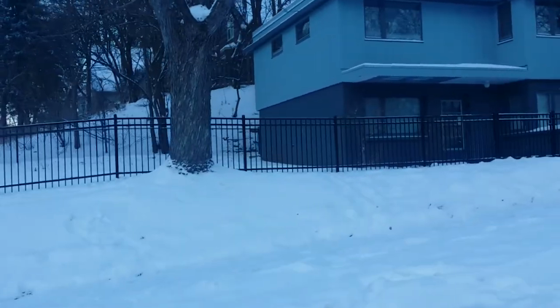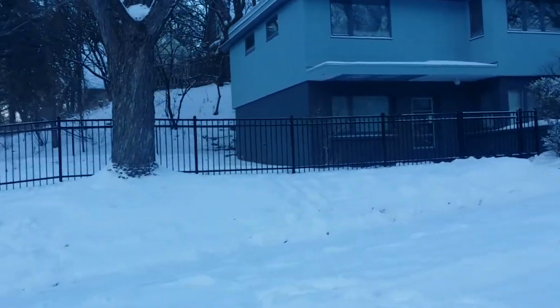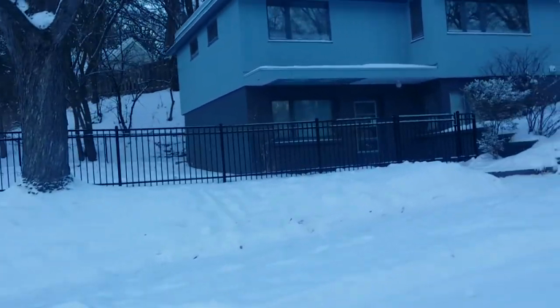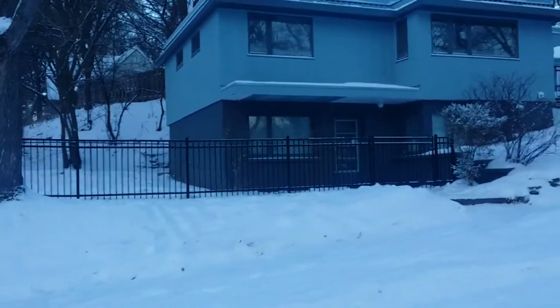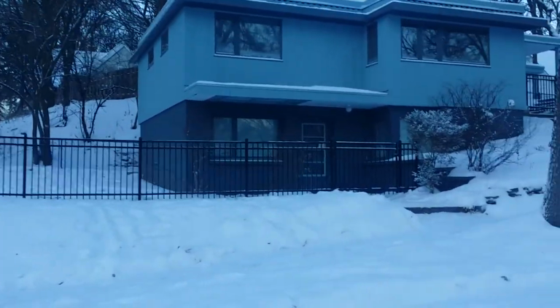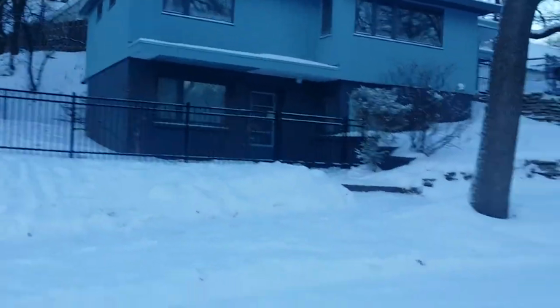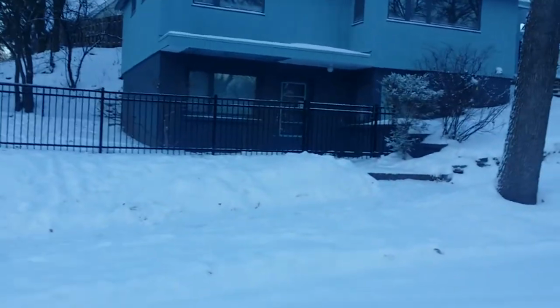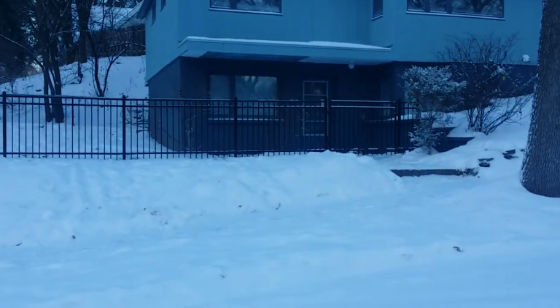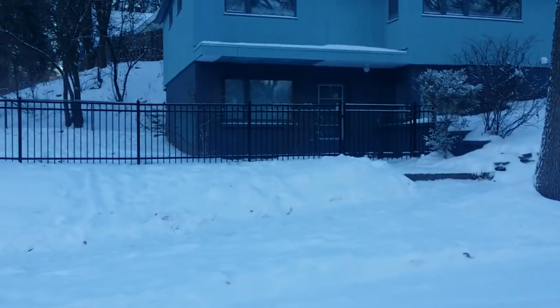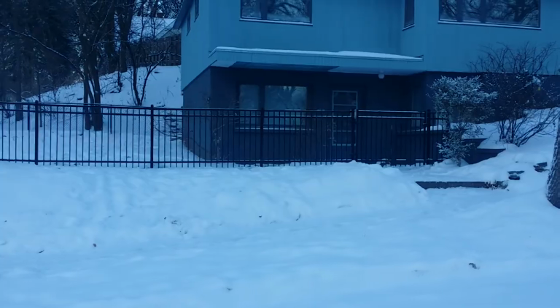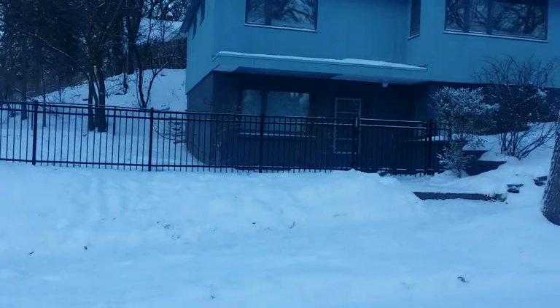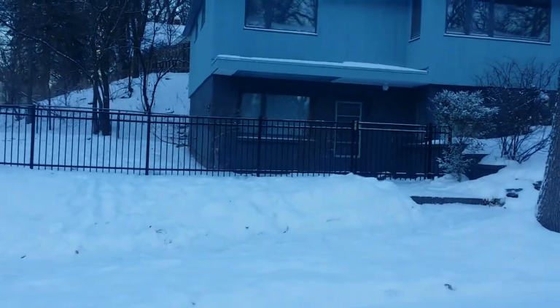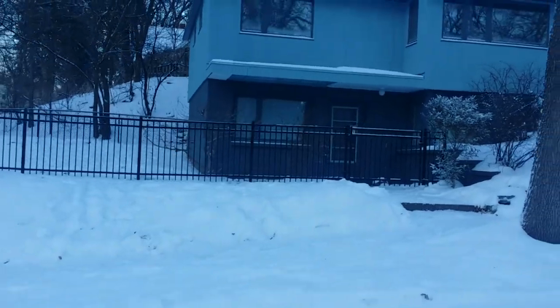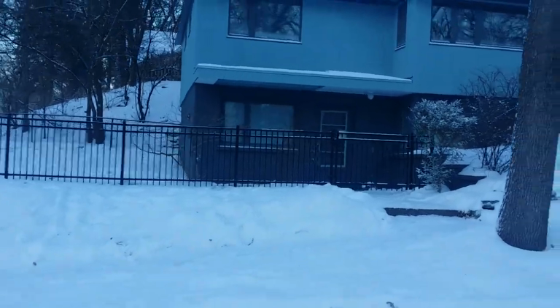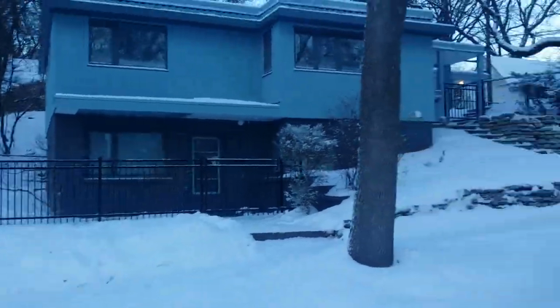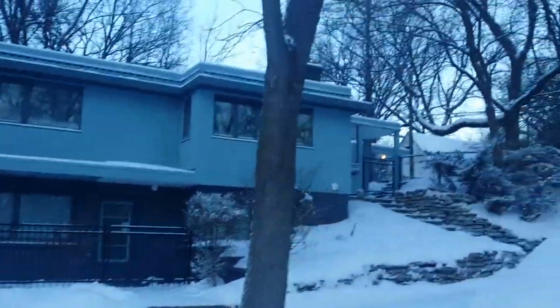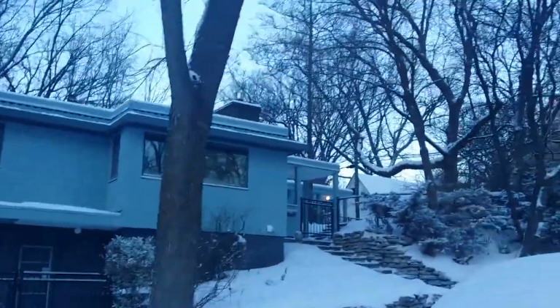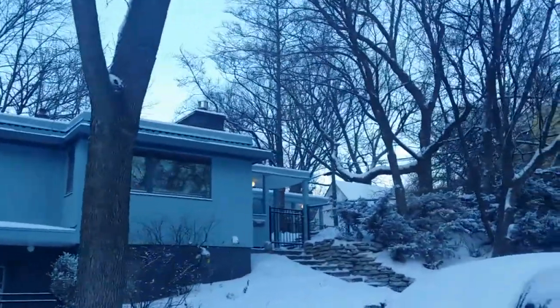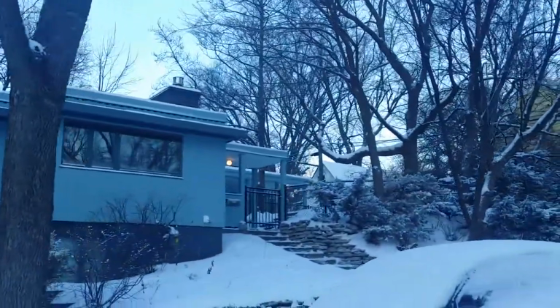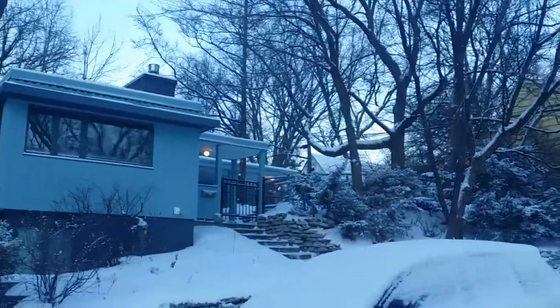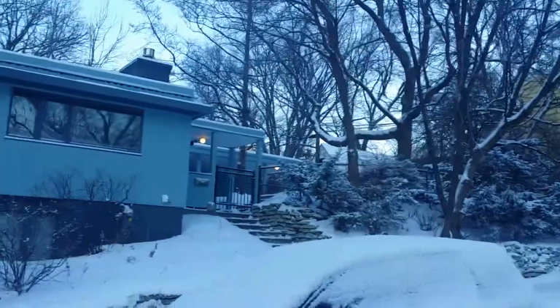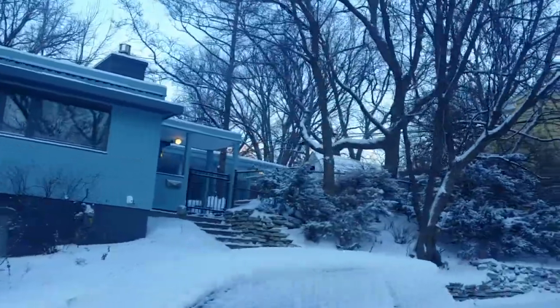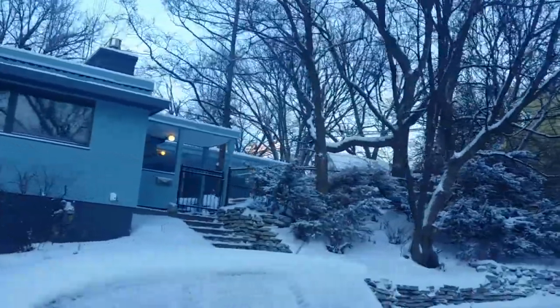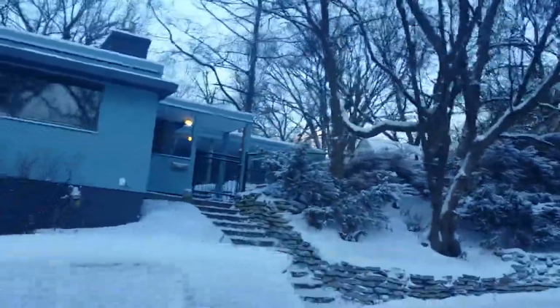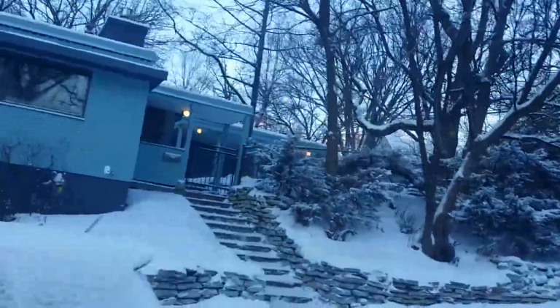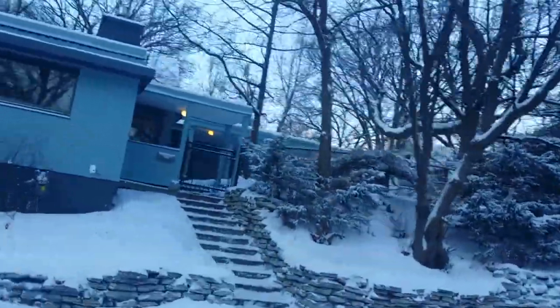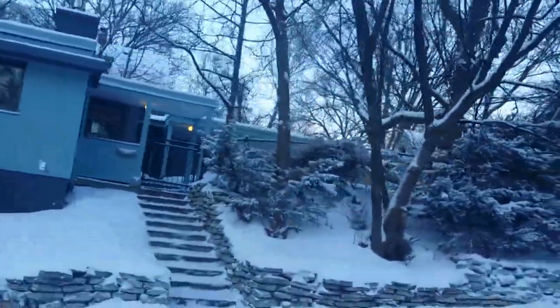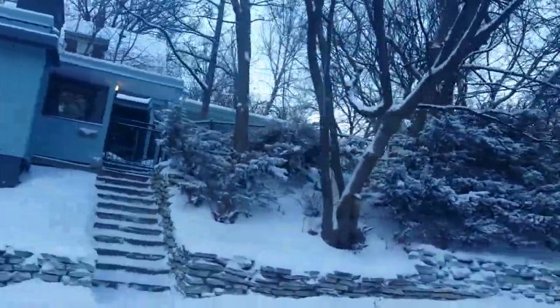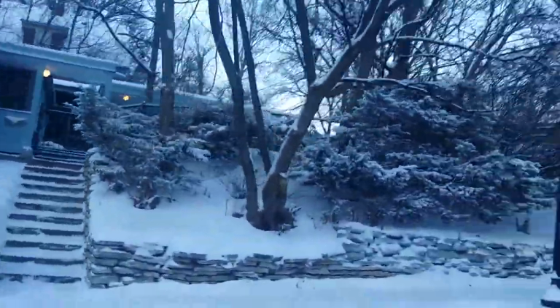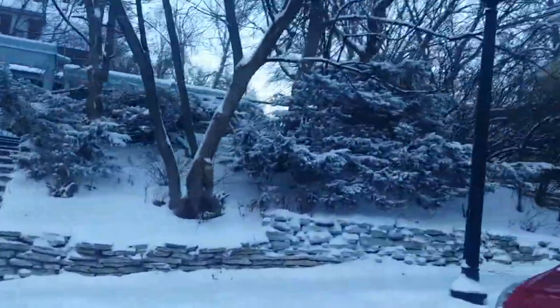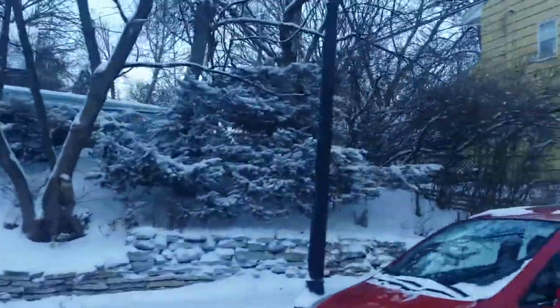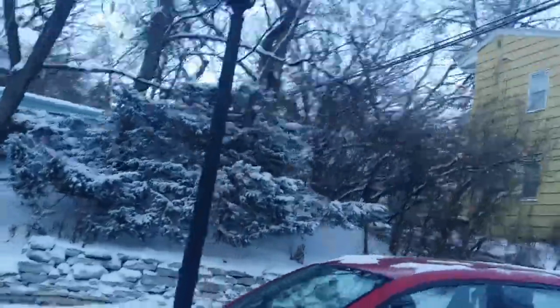I had to make a custom wider gate just for the sidewalk area, same with up on top. This section is pretty much just black chain link, so it might be a little tough to see.